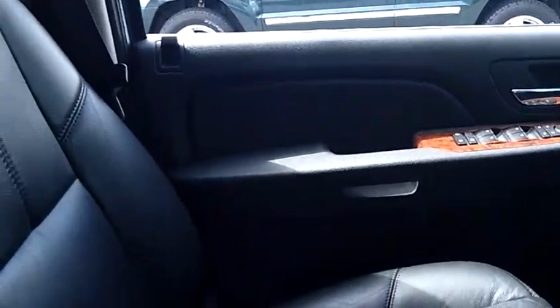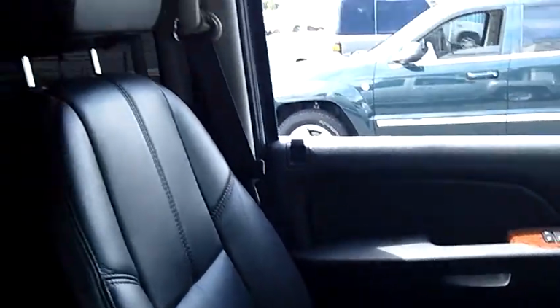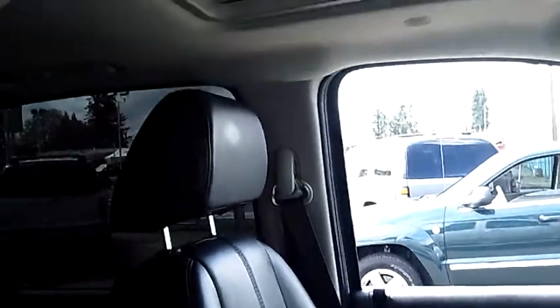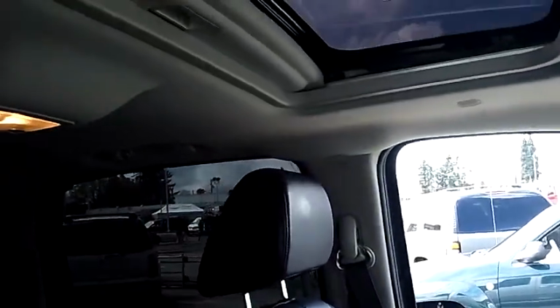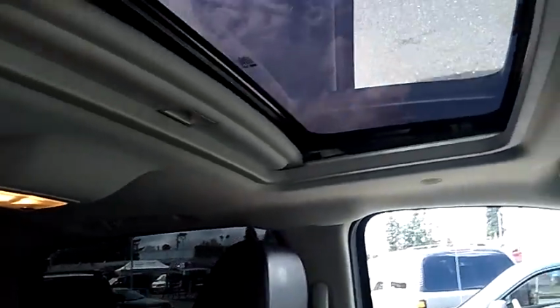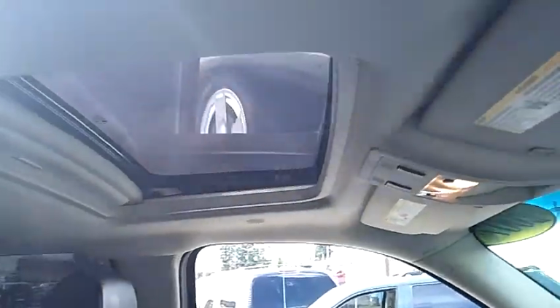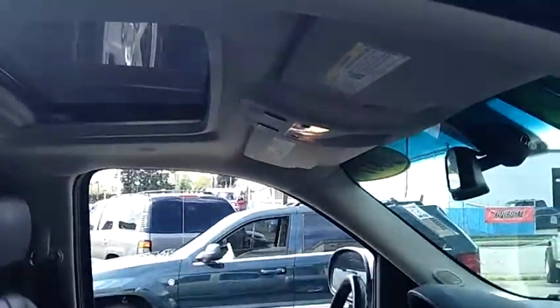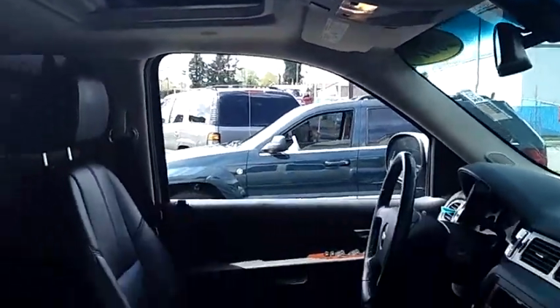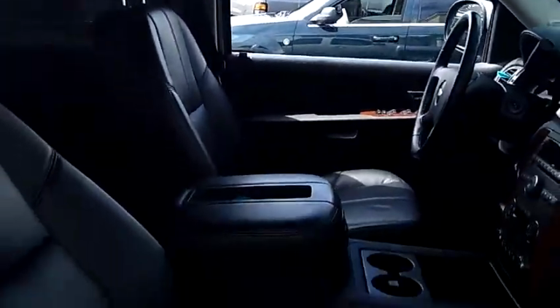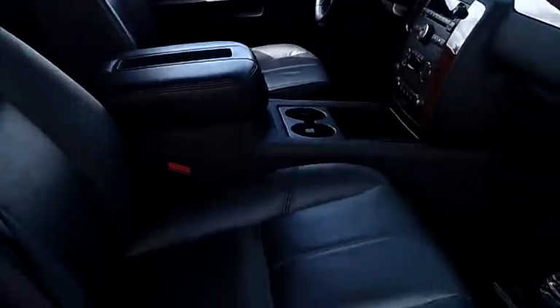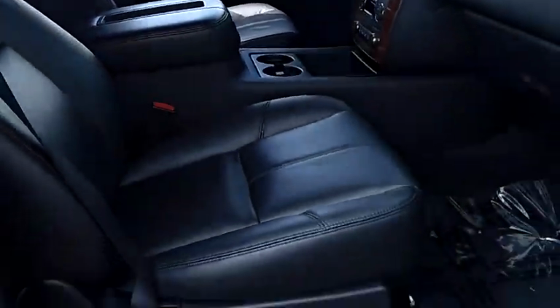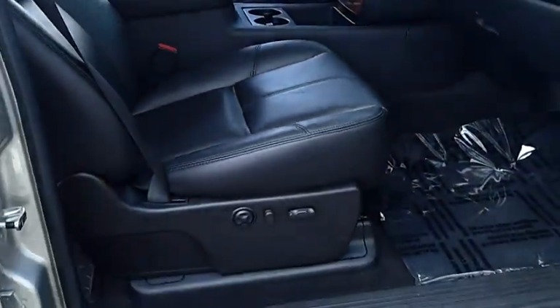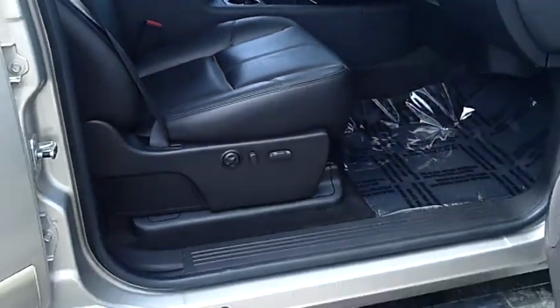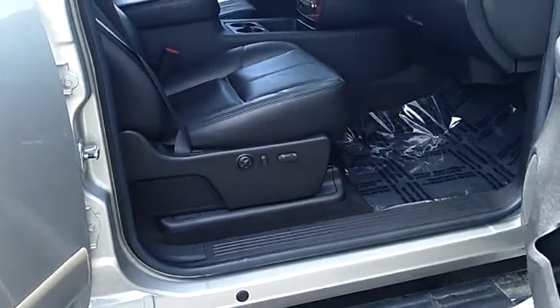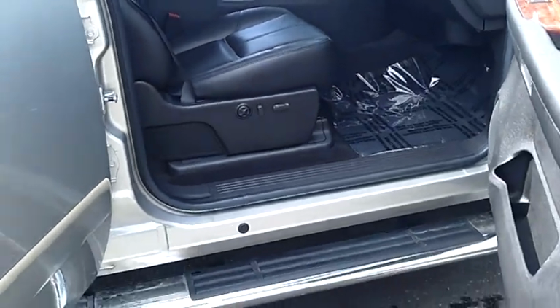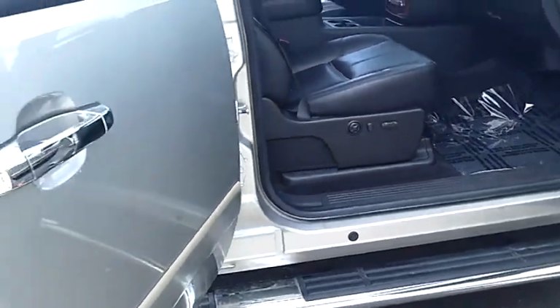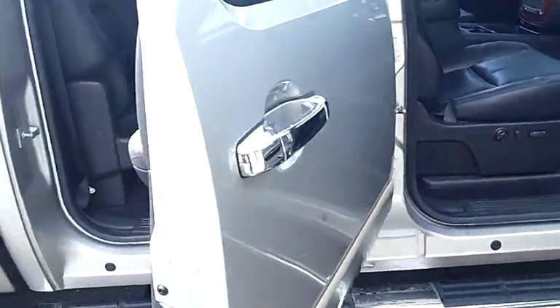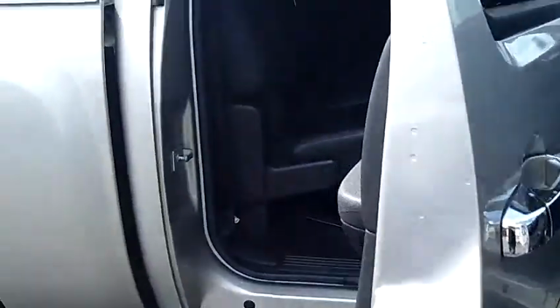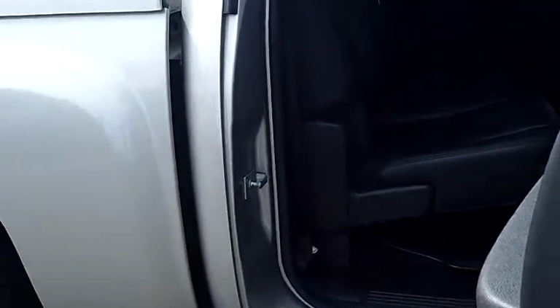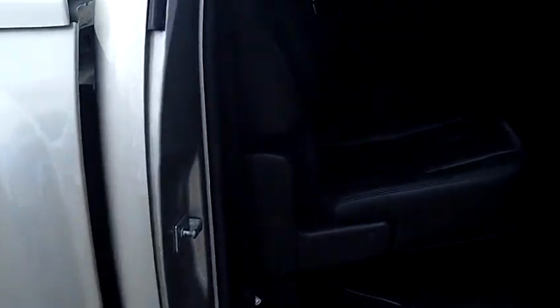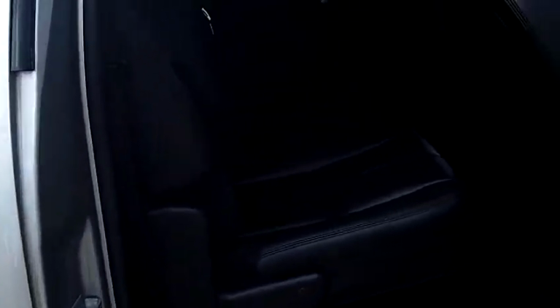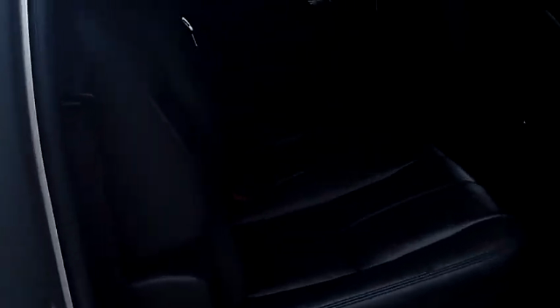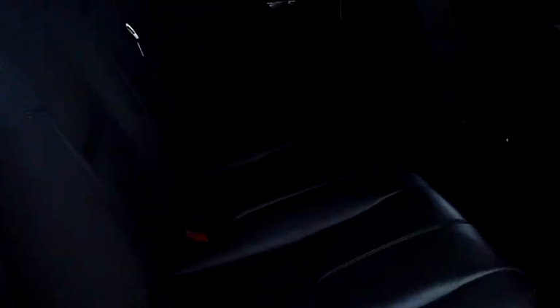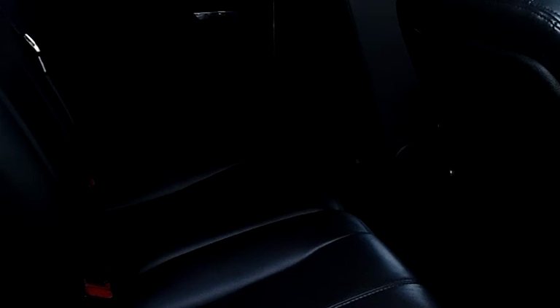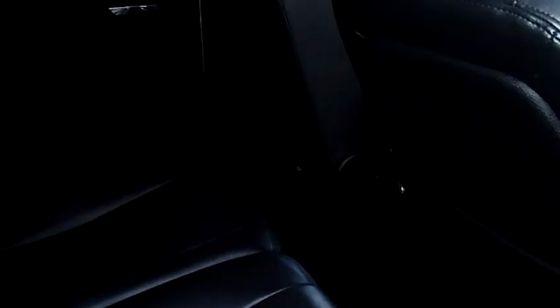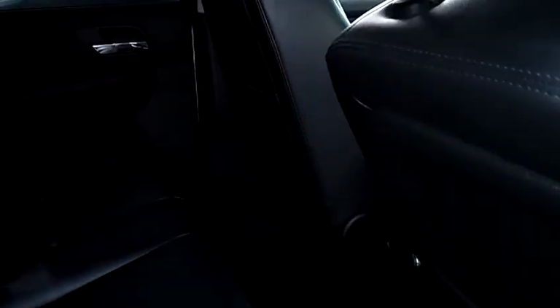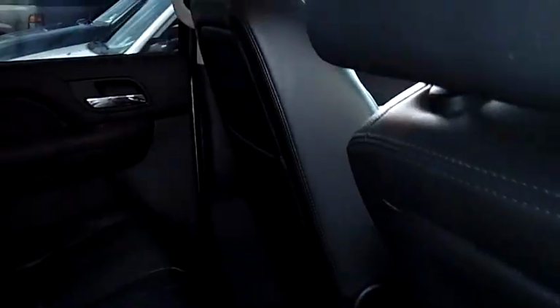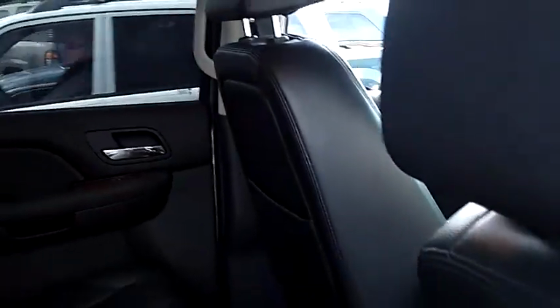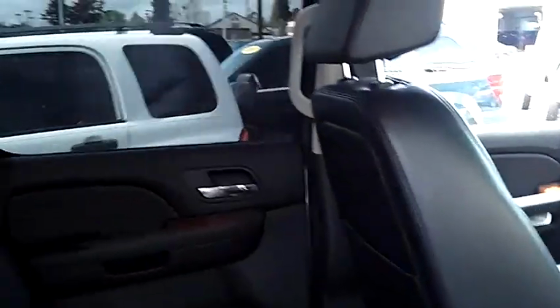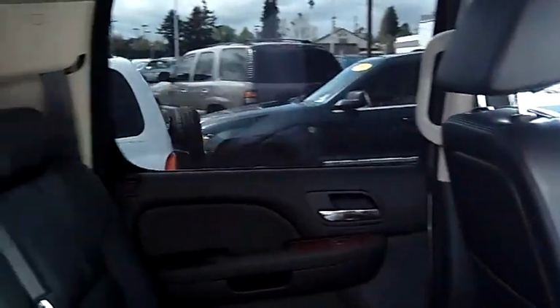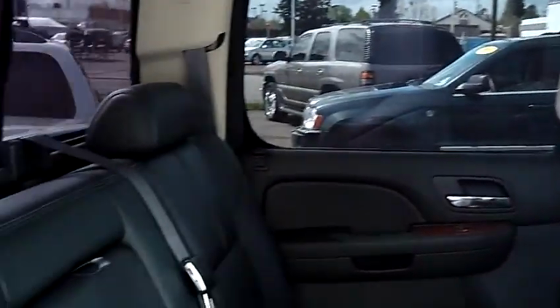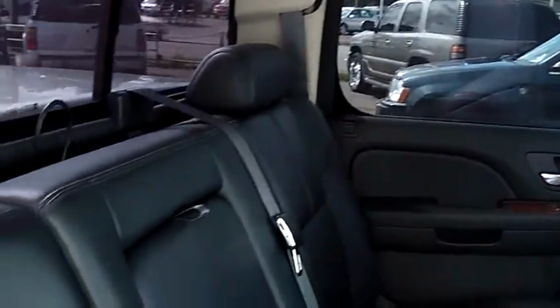As I mentioned, fully loaded. Leather seats, heated seats, memory seats, factory moonroof, factory 6-disc in-dash CD changer with MP3 capabilities. Power seats on both sides. The rear bench — just take notice of the condition of the leather in the back as well.